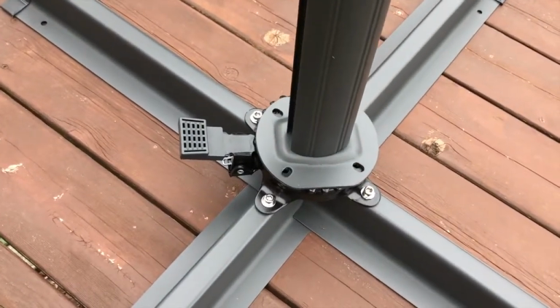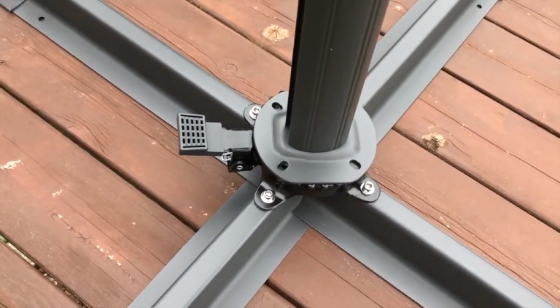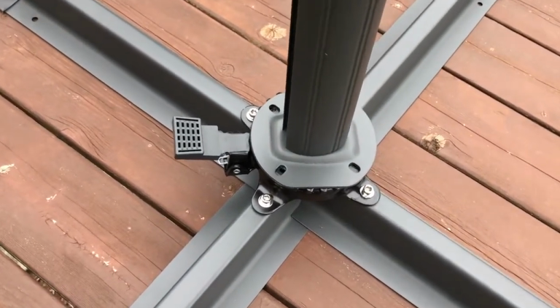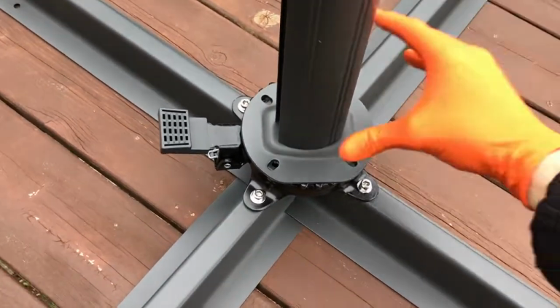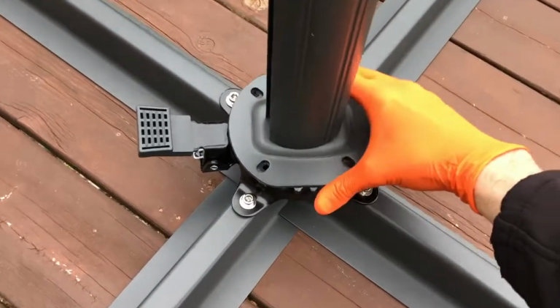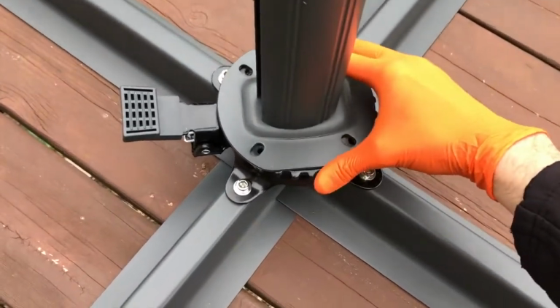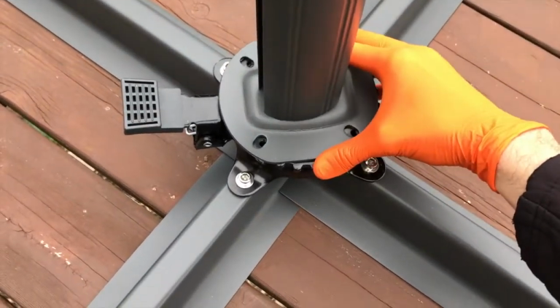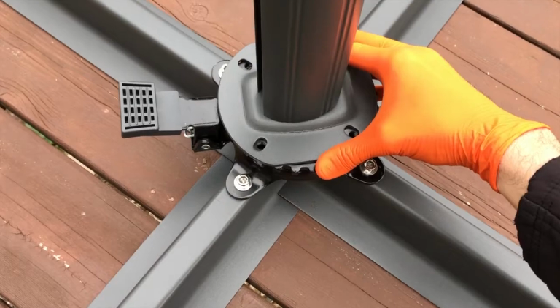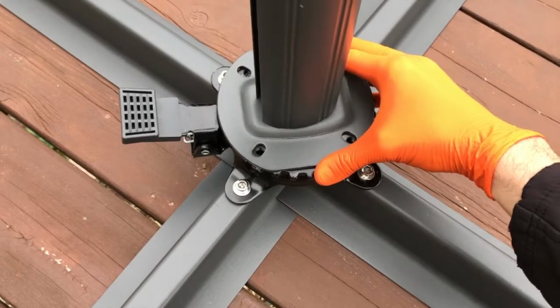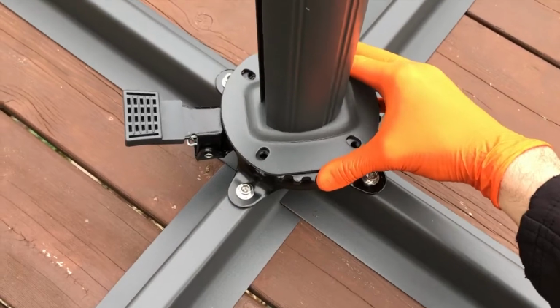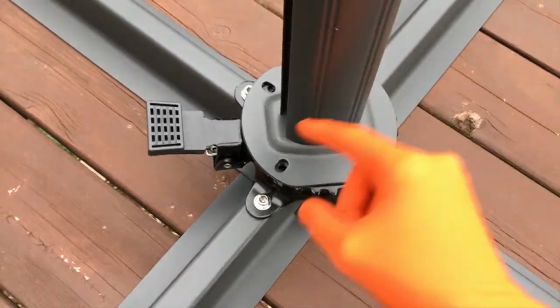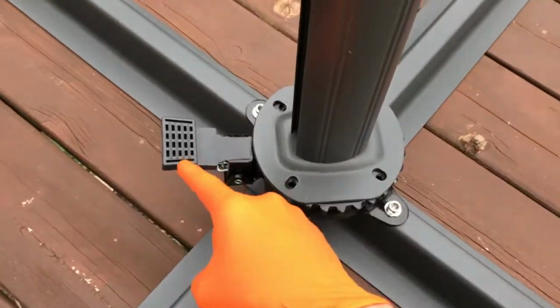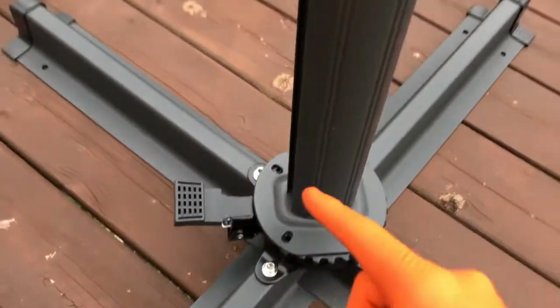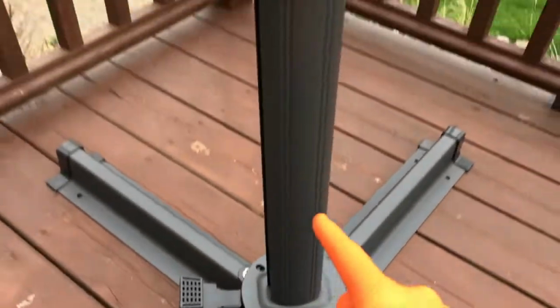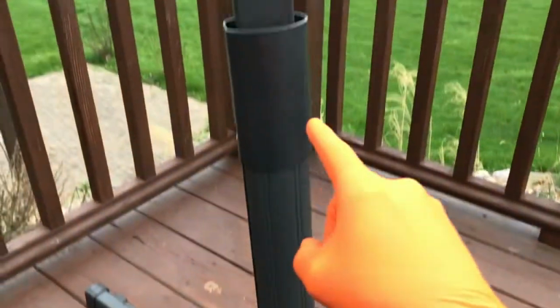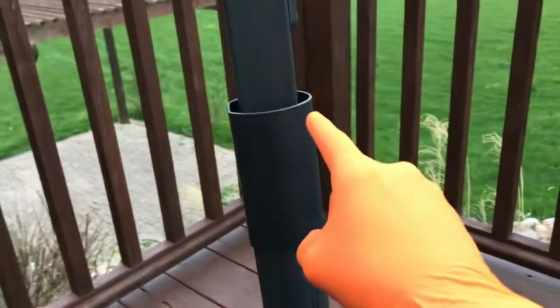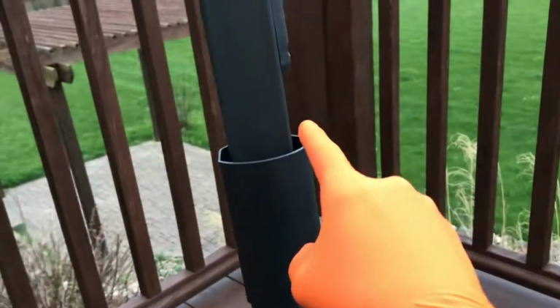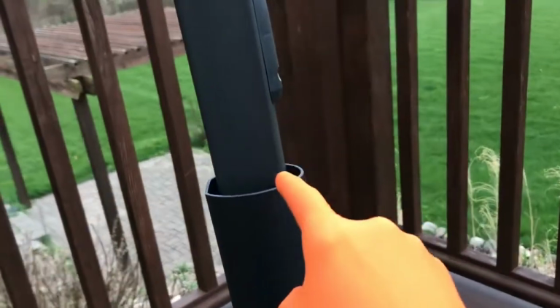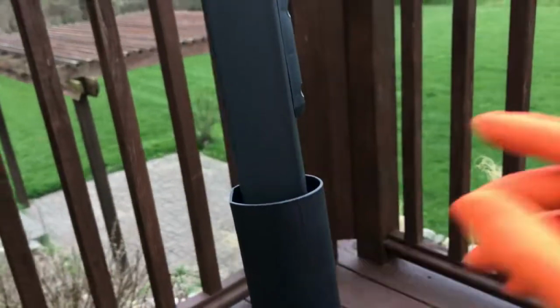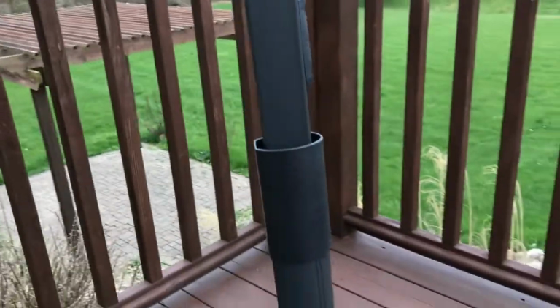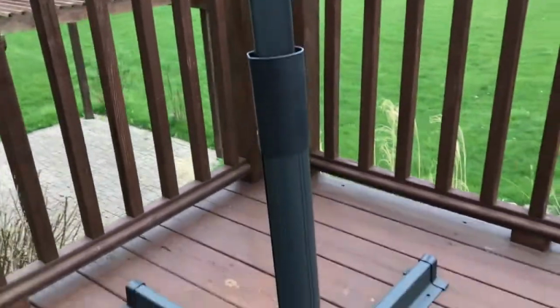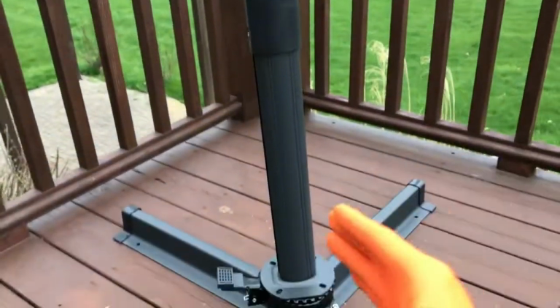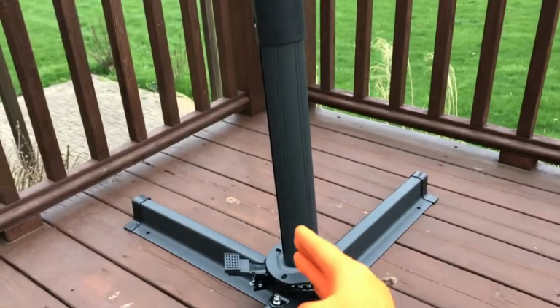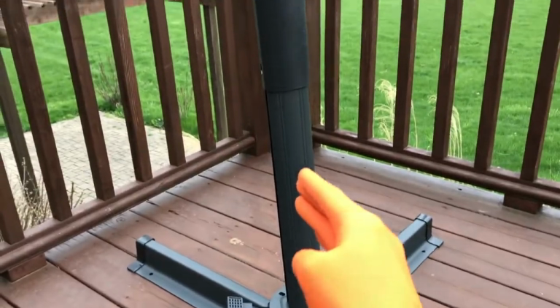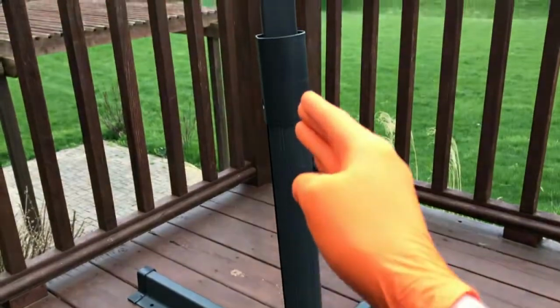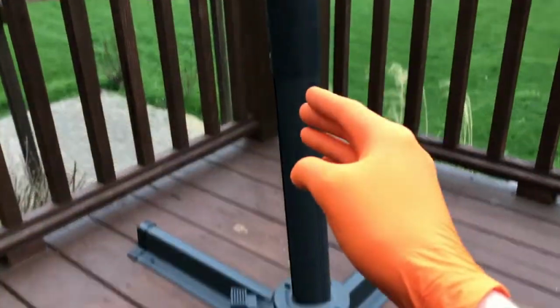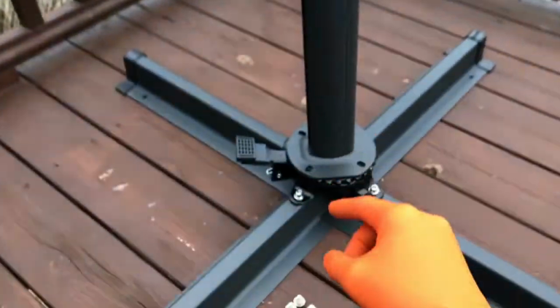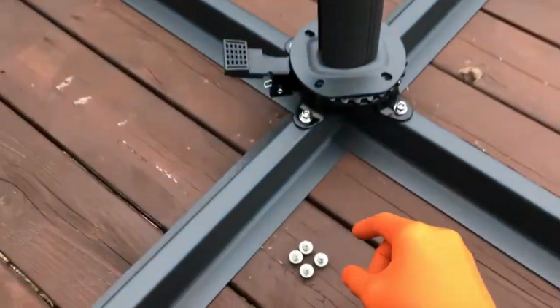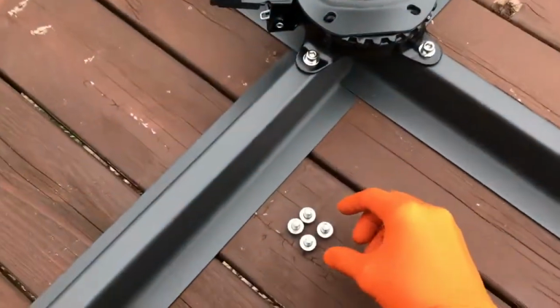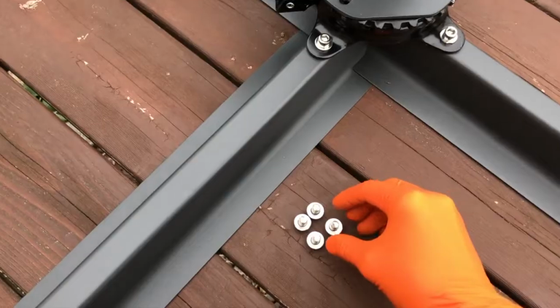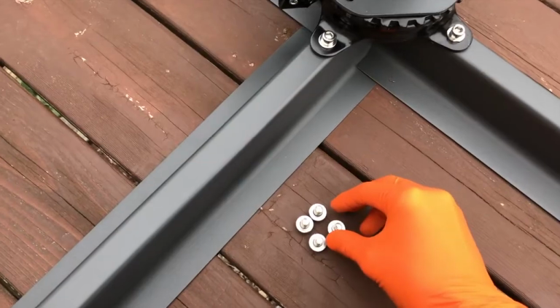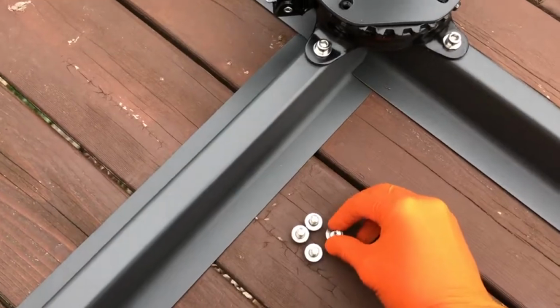Align the screw holes with the holes of Part D. You'll notice the foot pedal, and there is the indent — it comes up at an angle from here. Secure your four screws and washers.